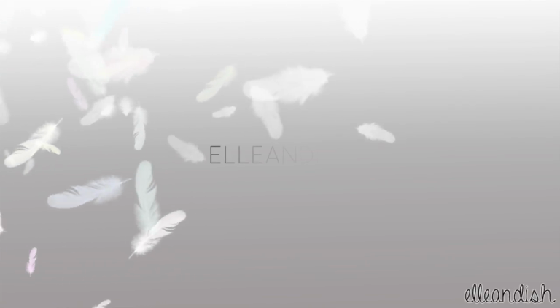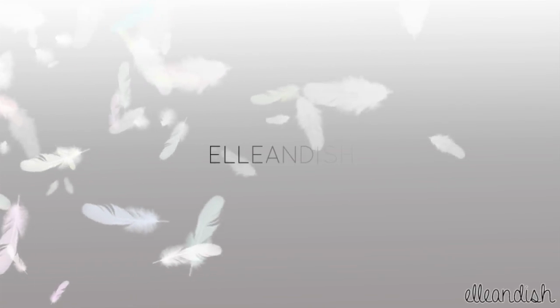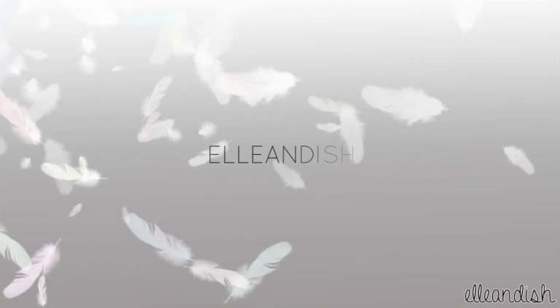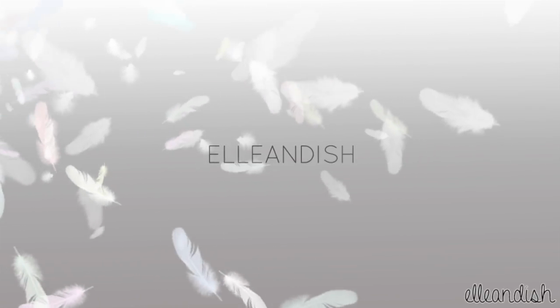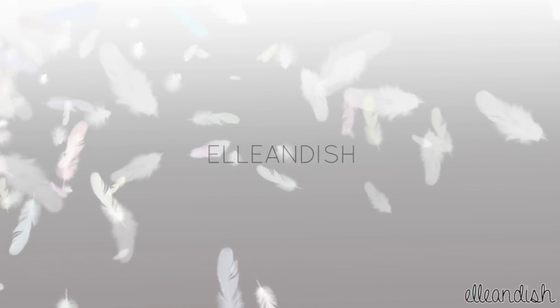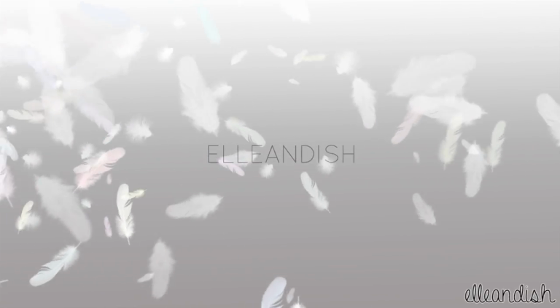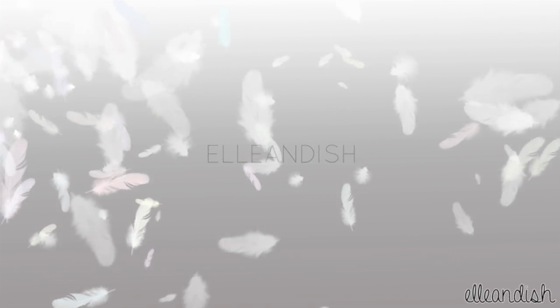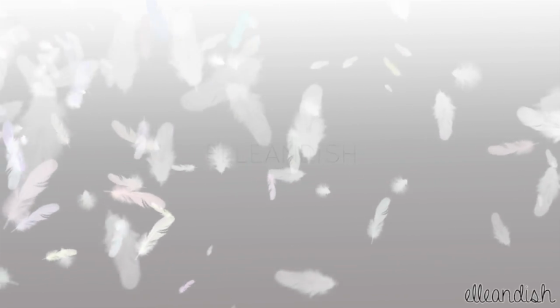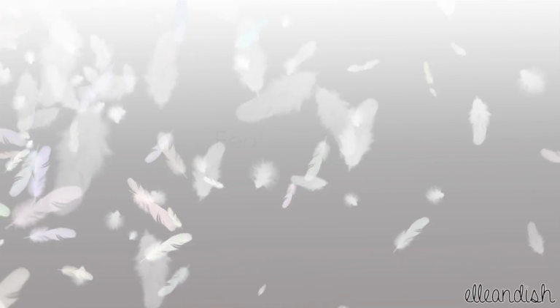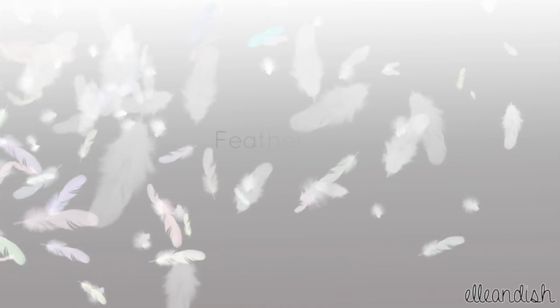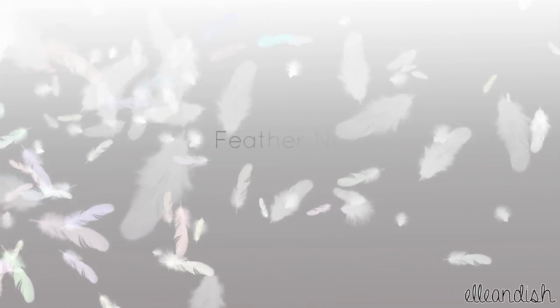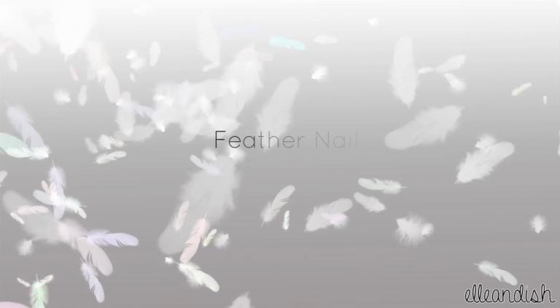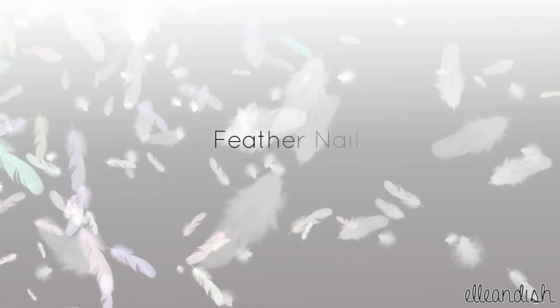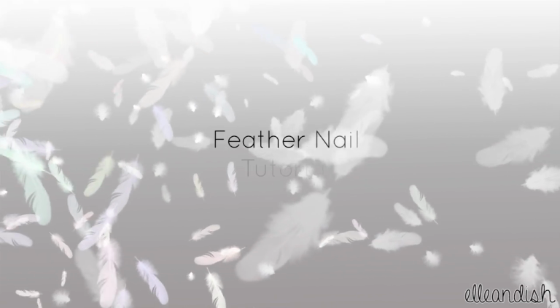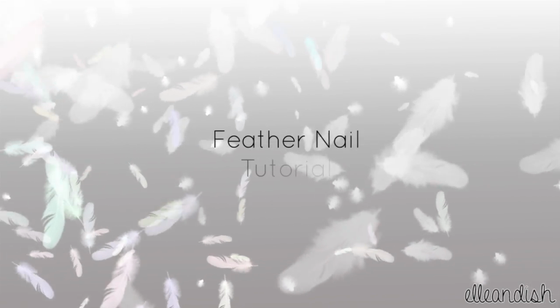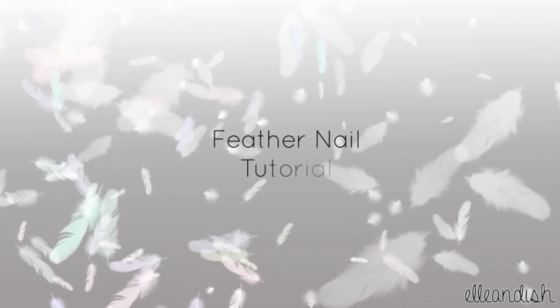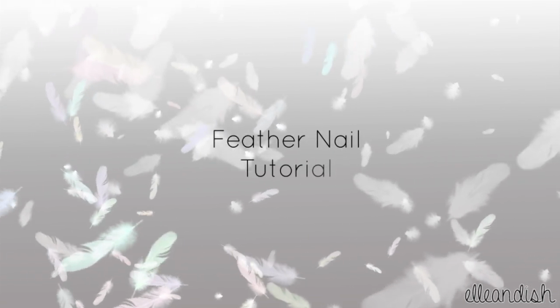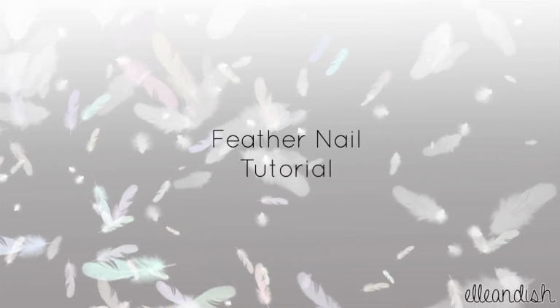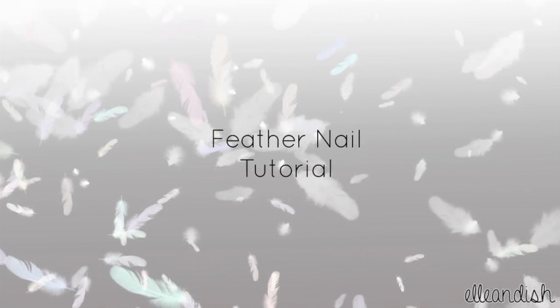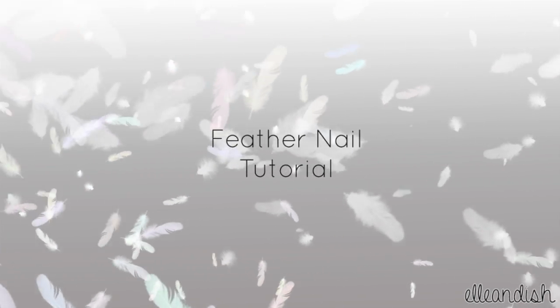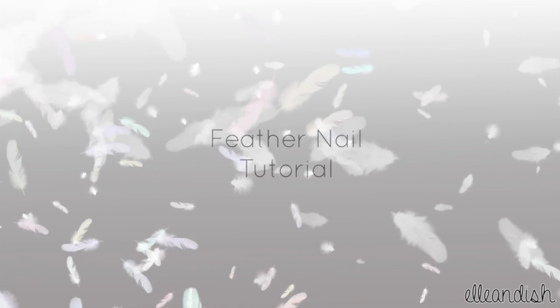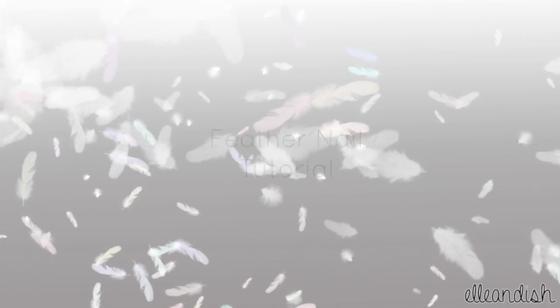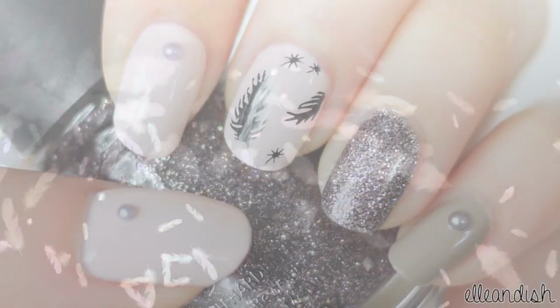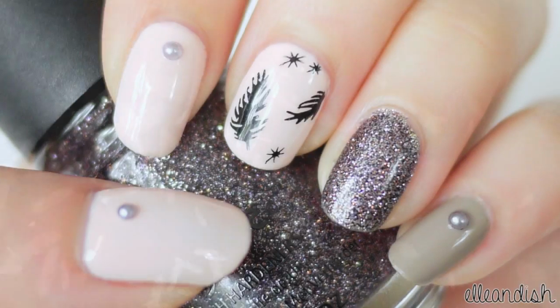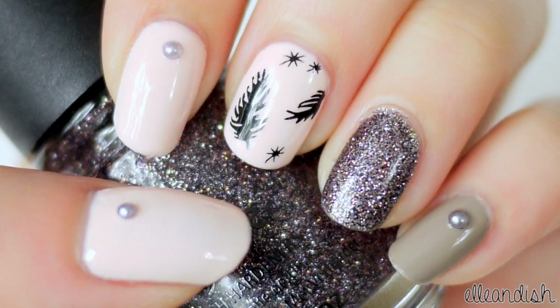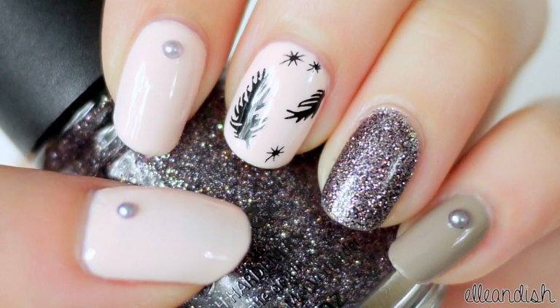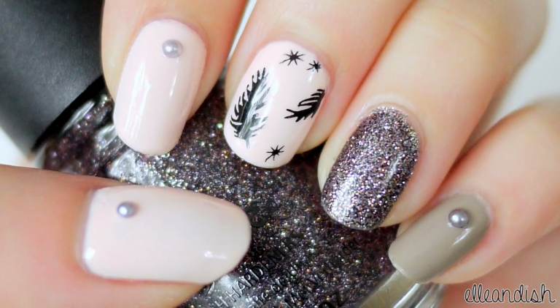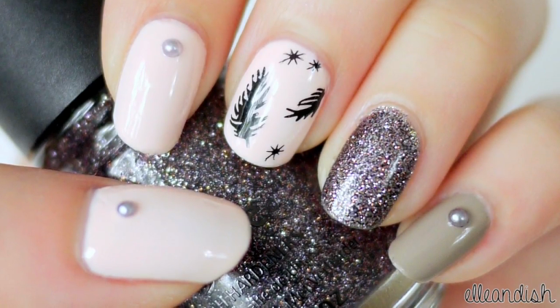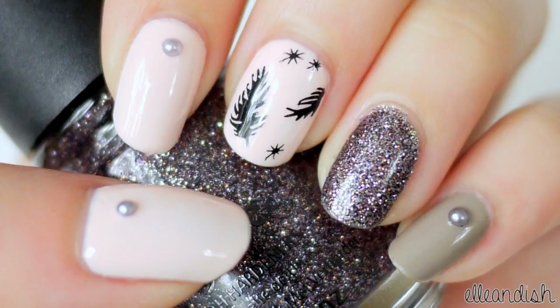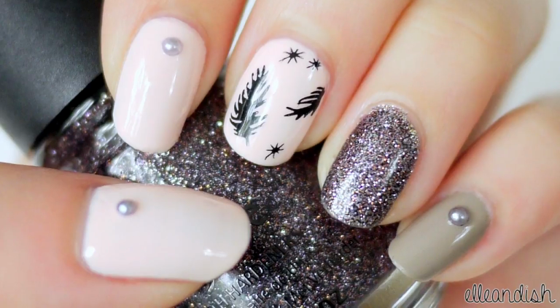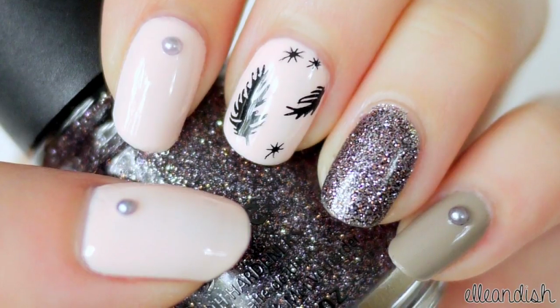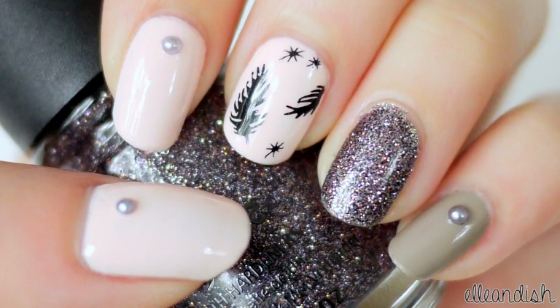Hi everyone, it's Janelle, and today I'll be showing you a feather nail tutorial. I'll show you a freehand and stamping feather design.